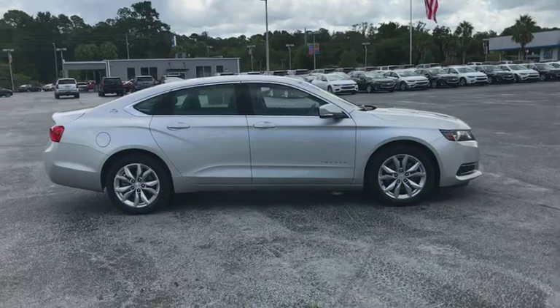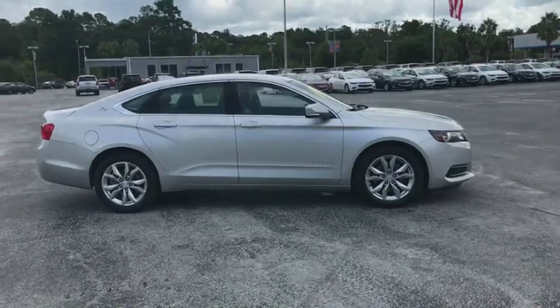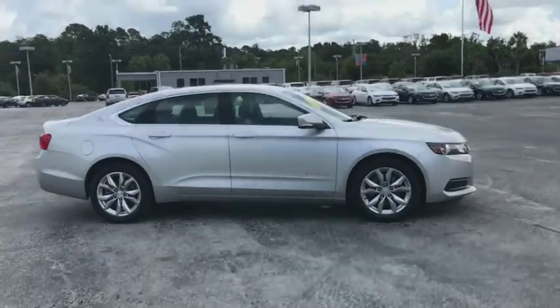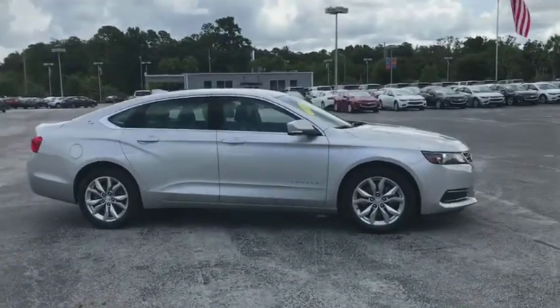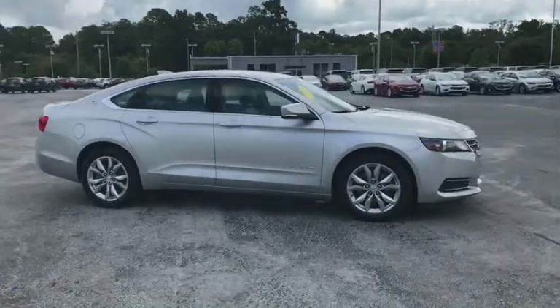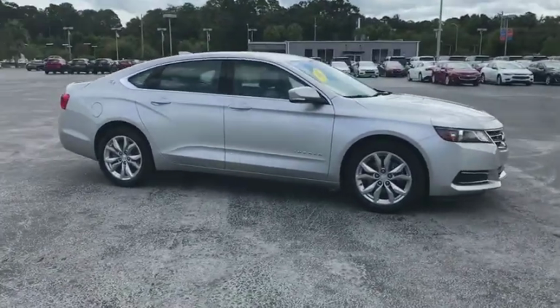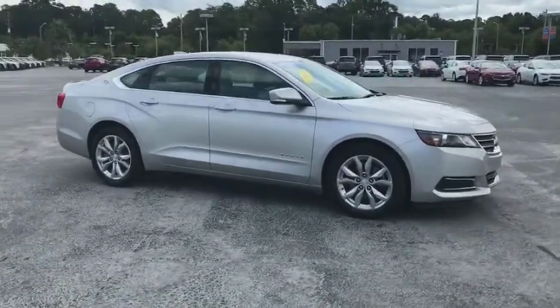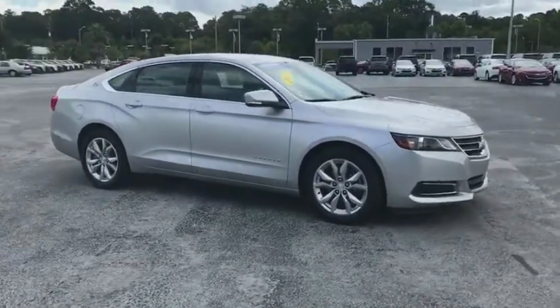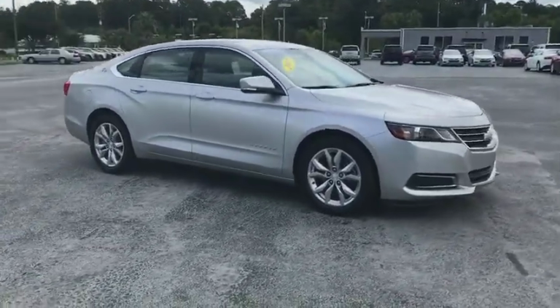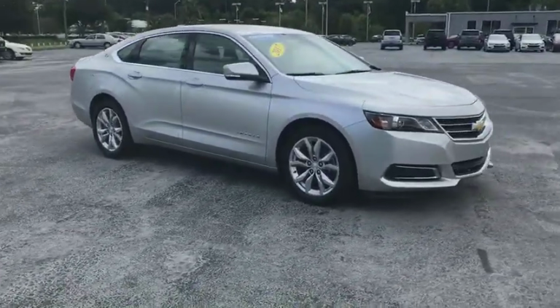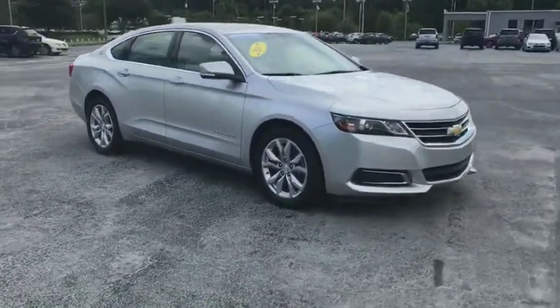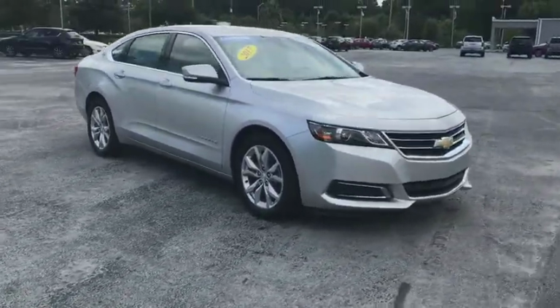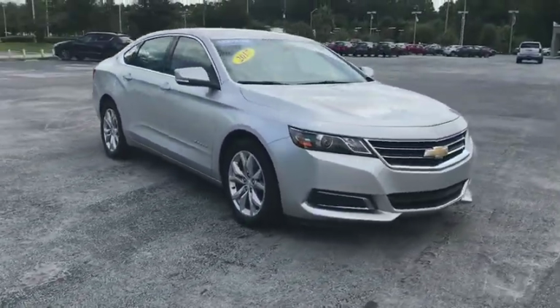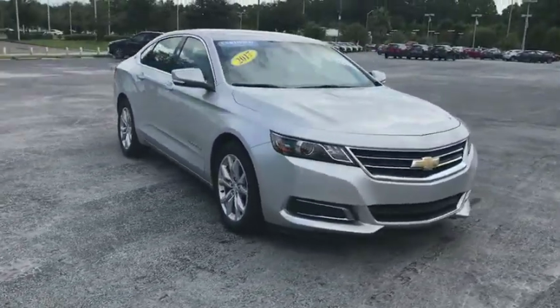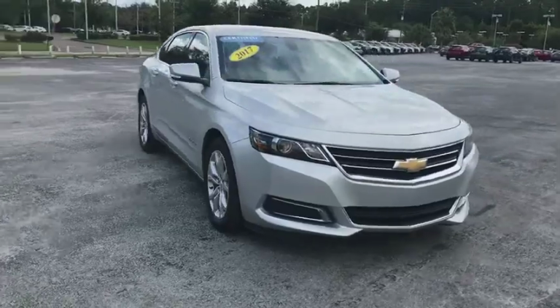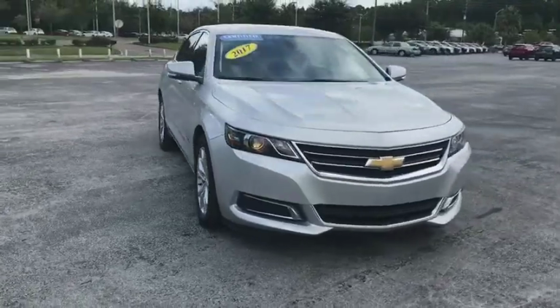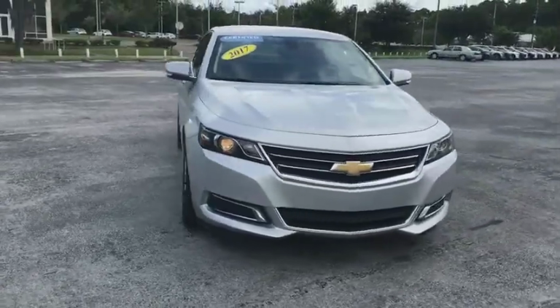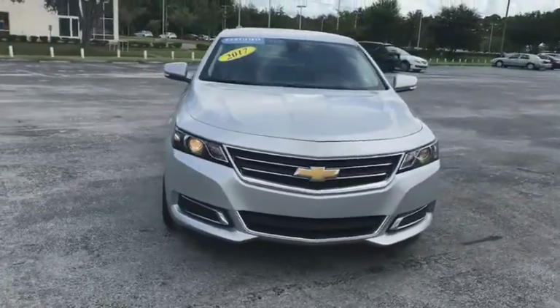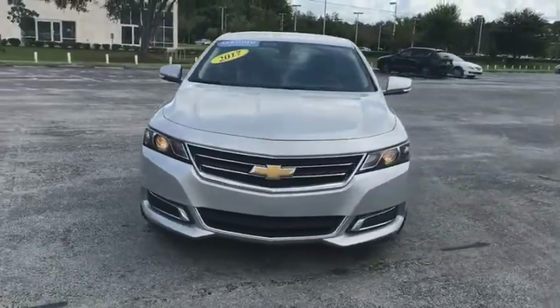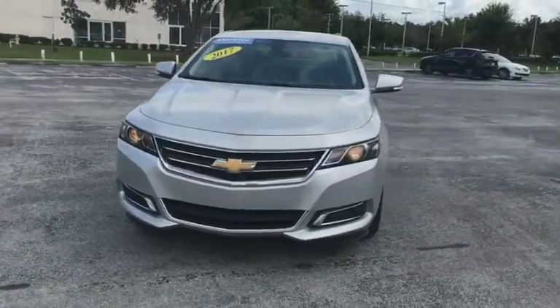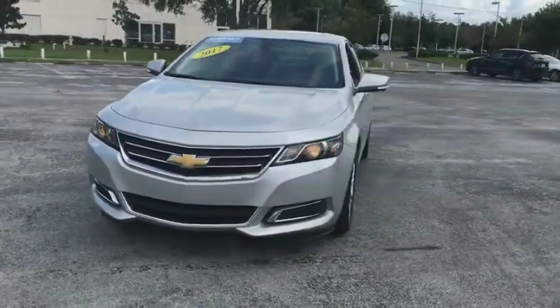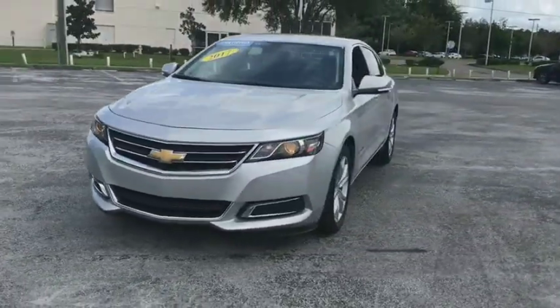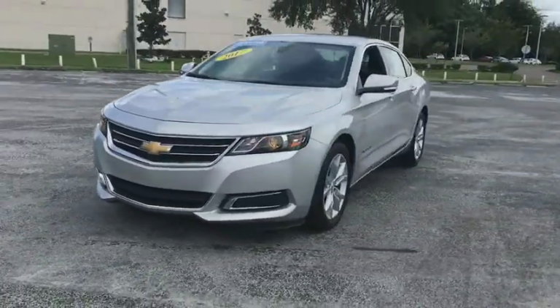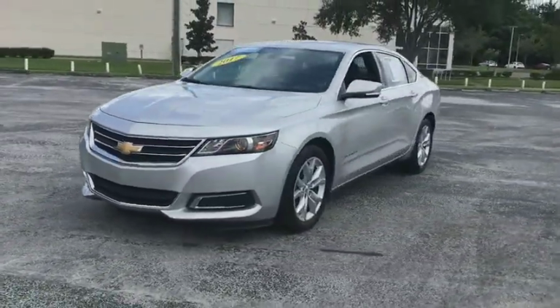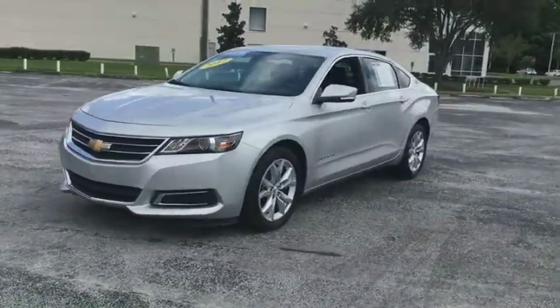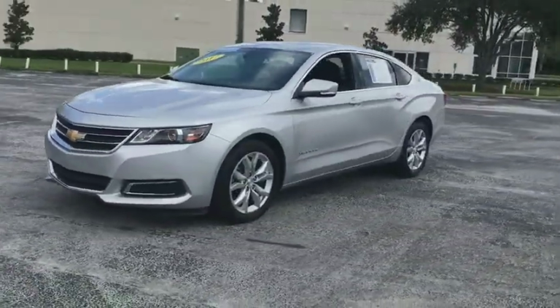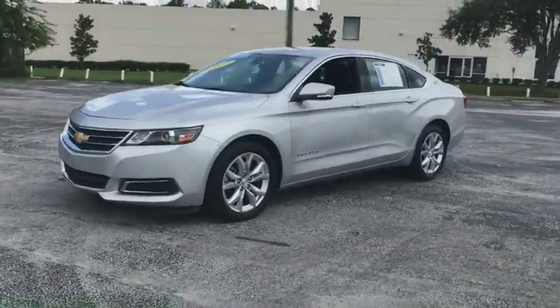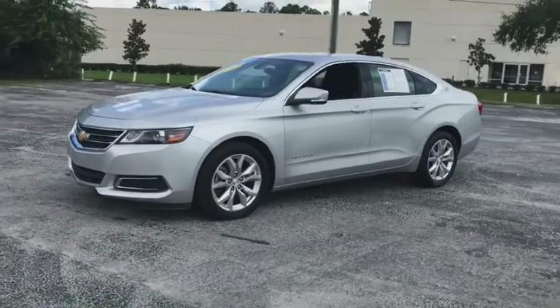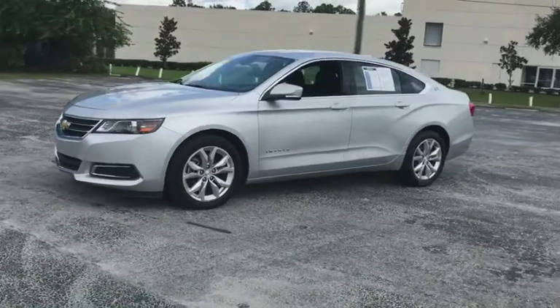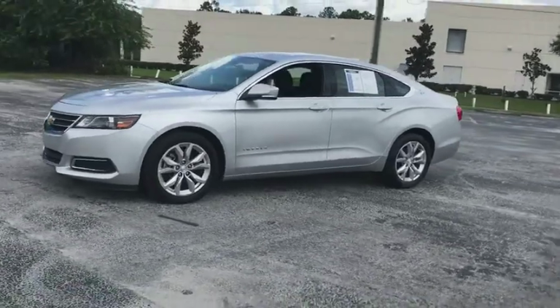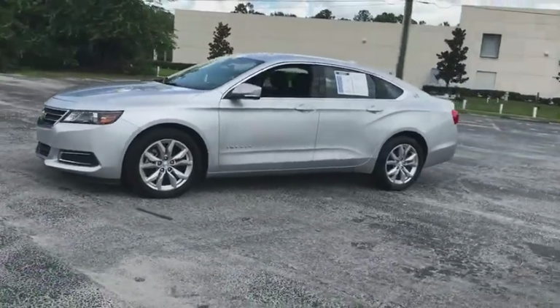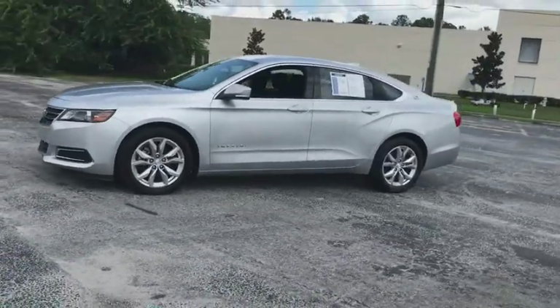The 2017 Chevrolet Impala. The Impala has been one of America's favorites for over 50 years. Enough said. This vehicle has less than 100 miles. Here are some of this vehicle's great options.